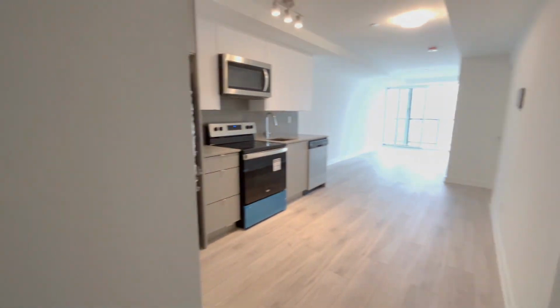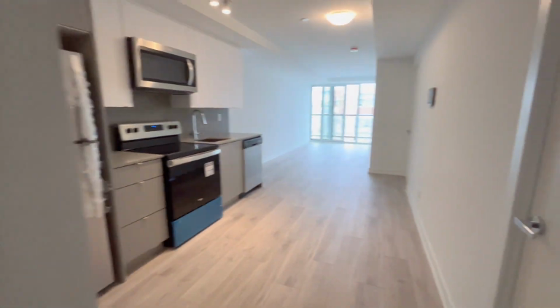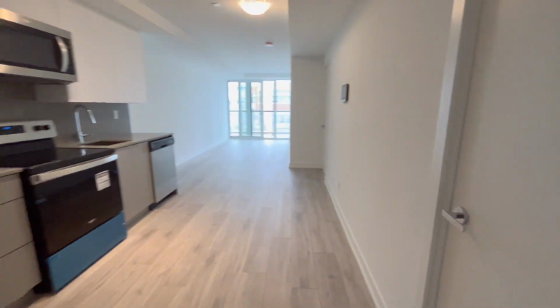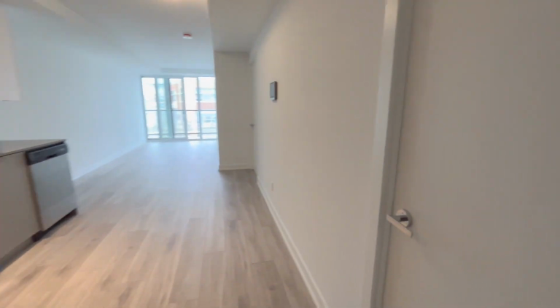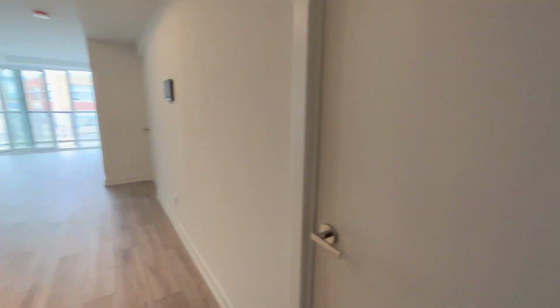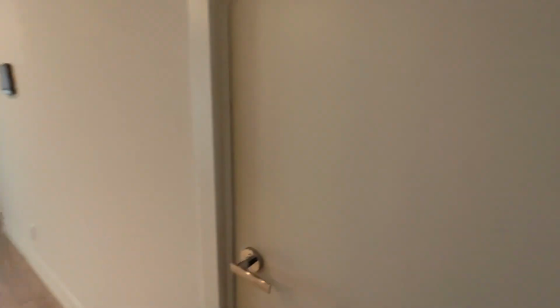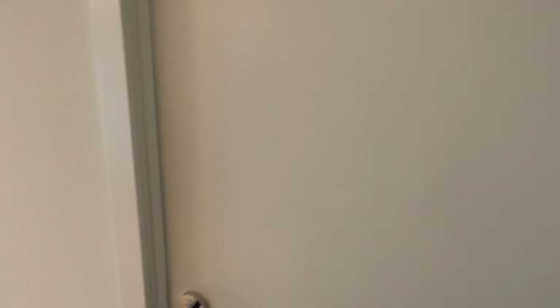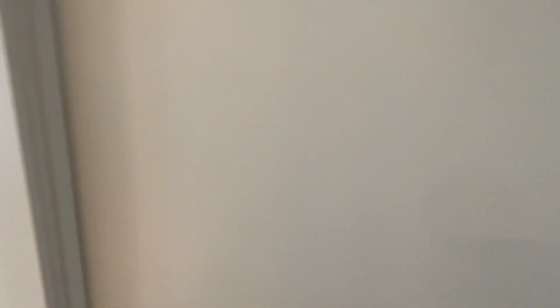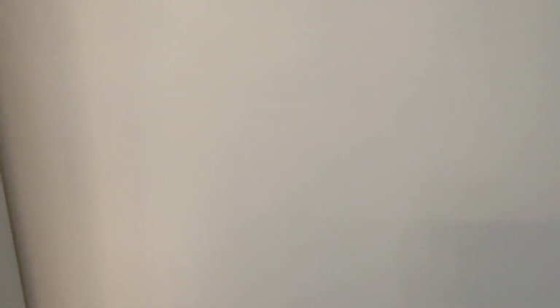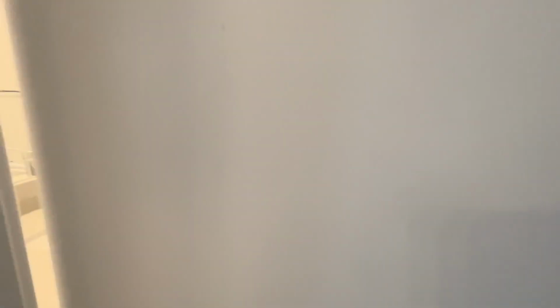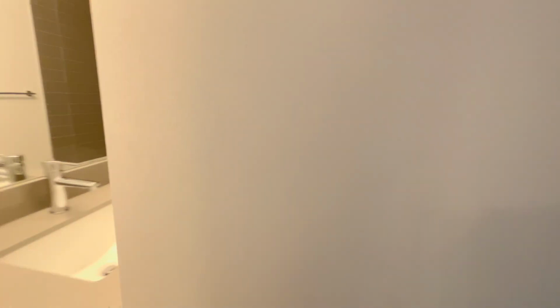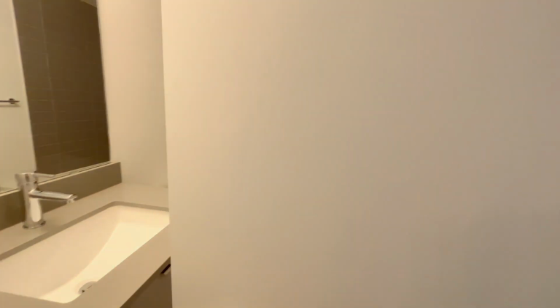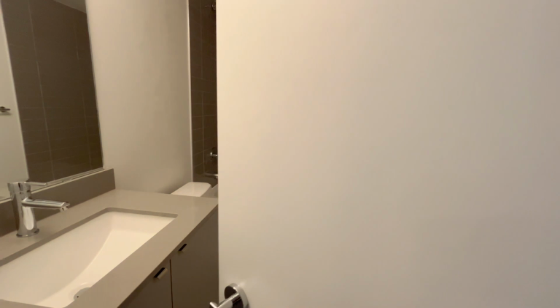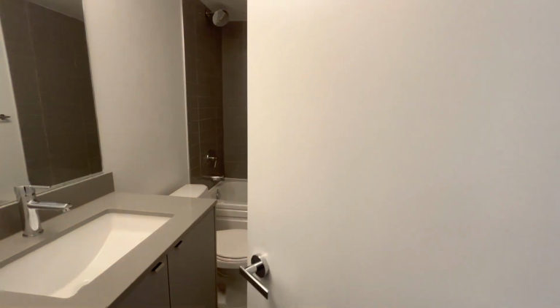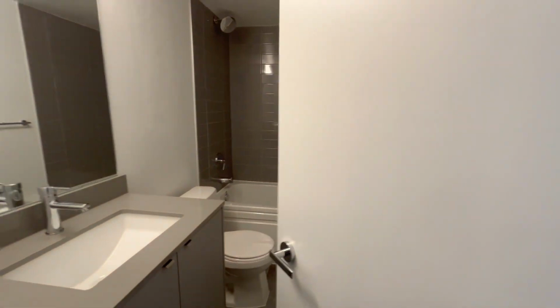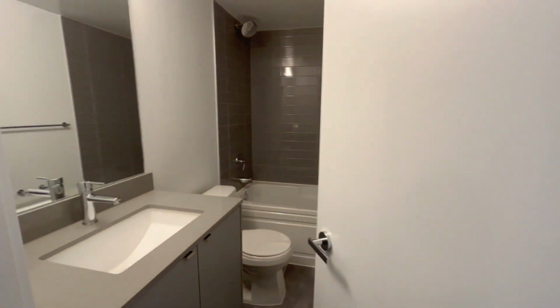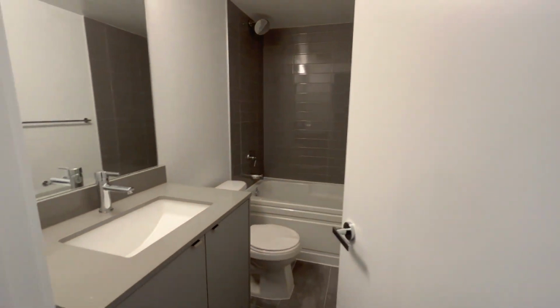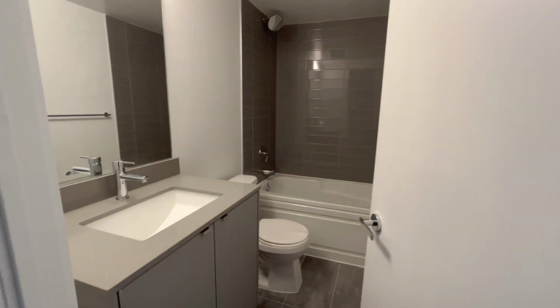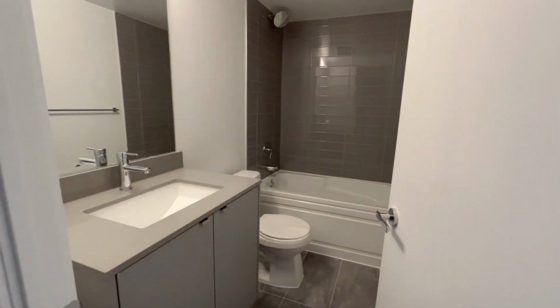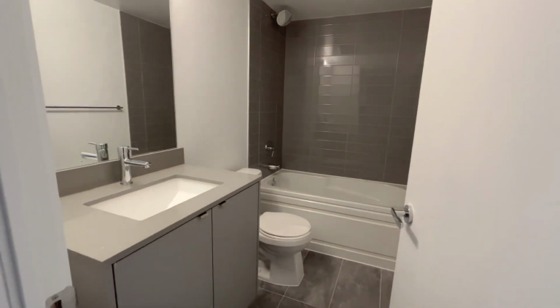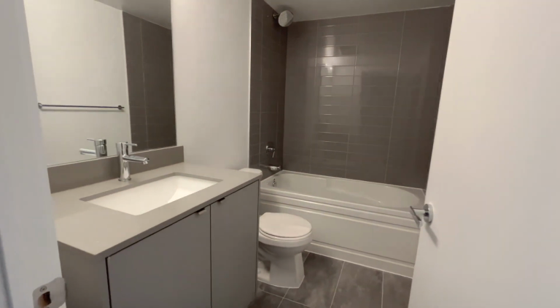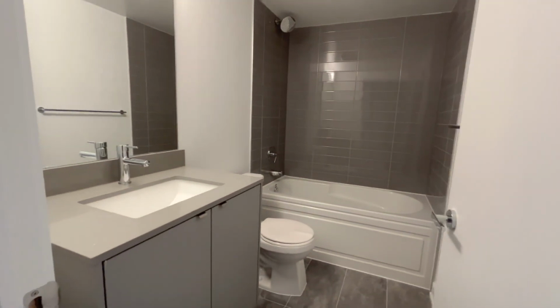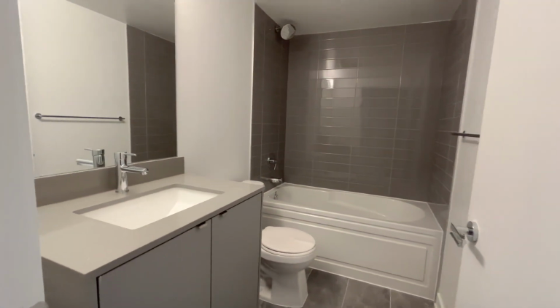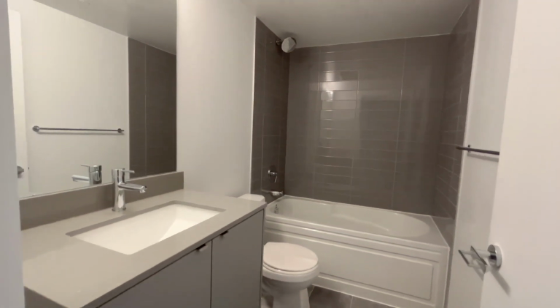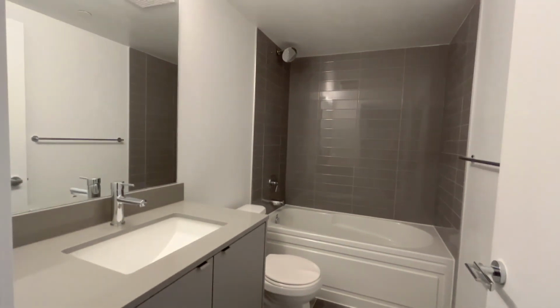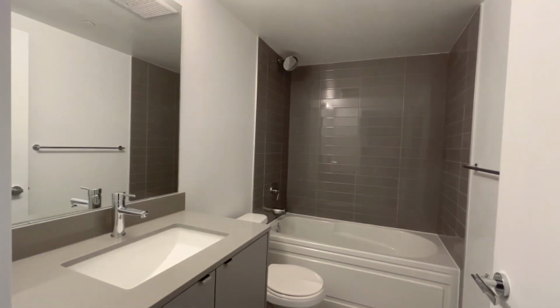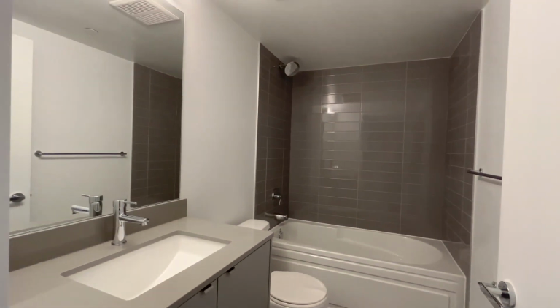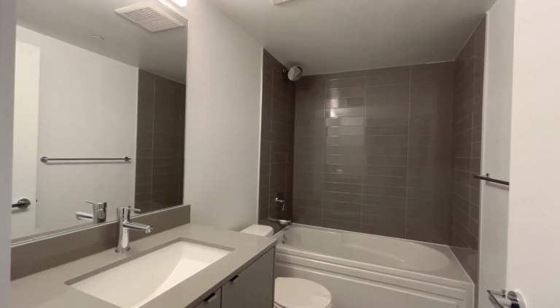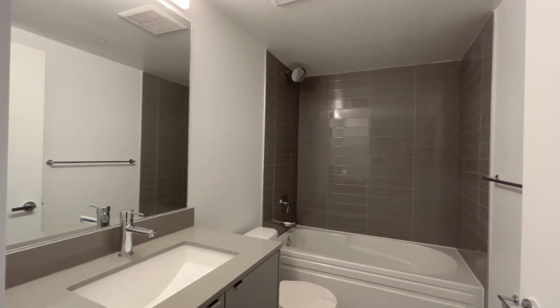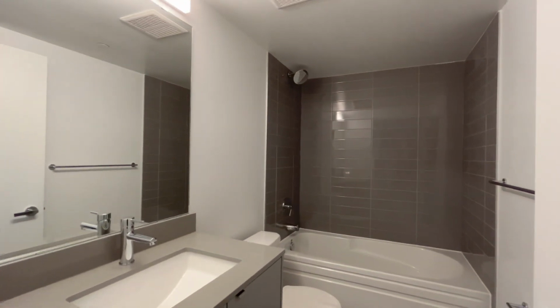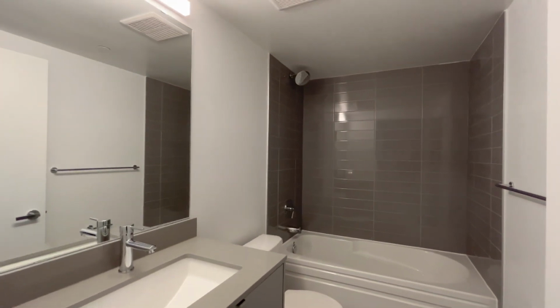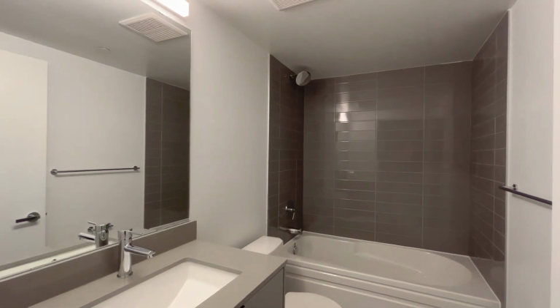Over here you have your first full bathroom which has a nice deep tub, a beautiful vanity, and a nice mirror.